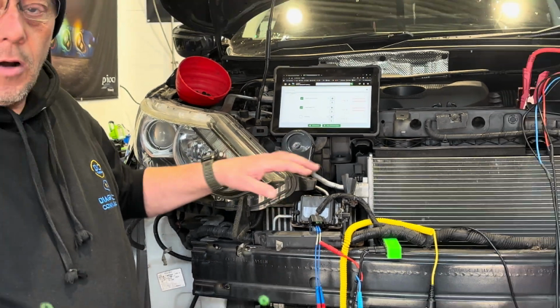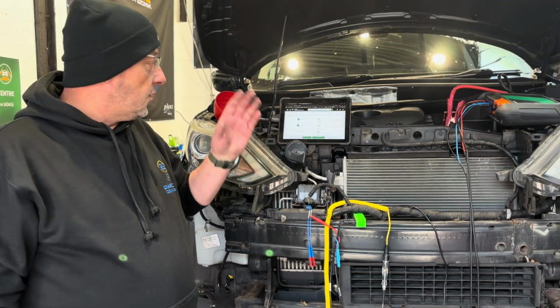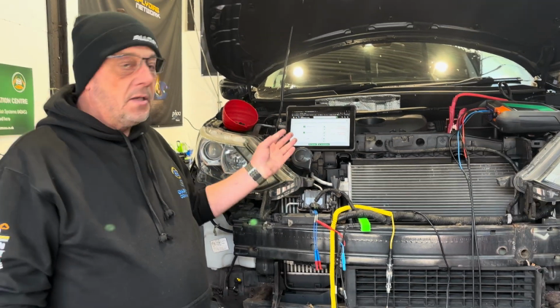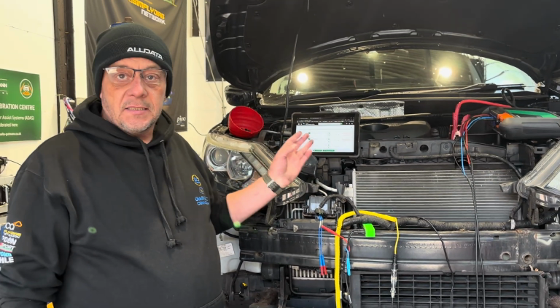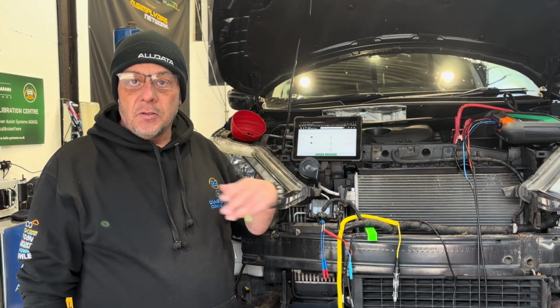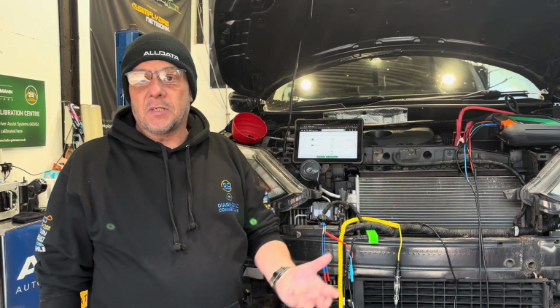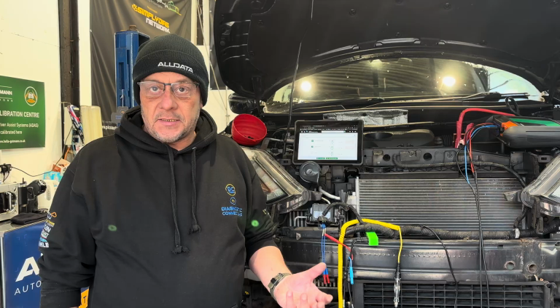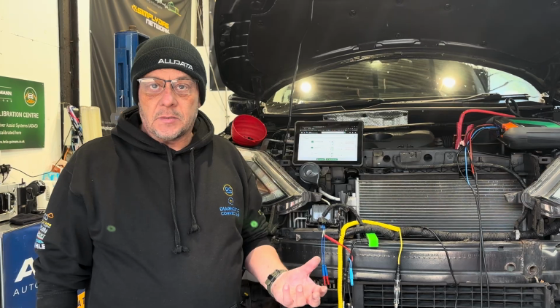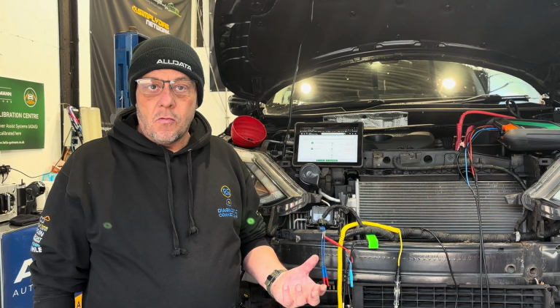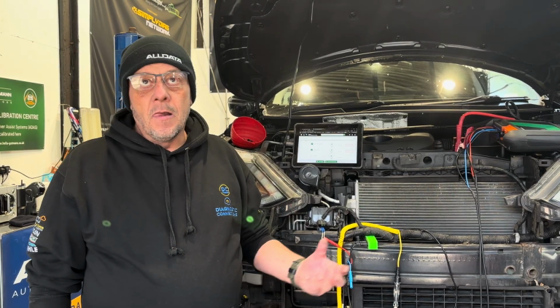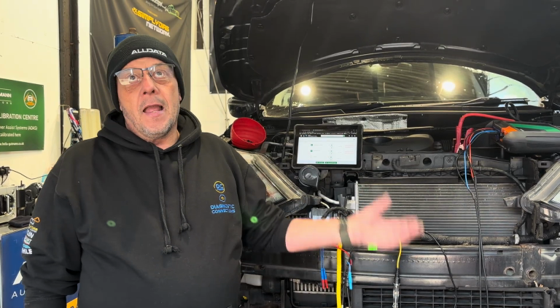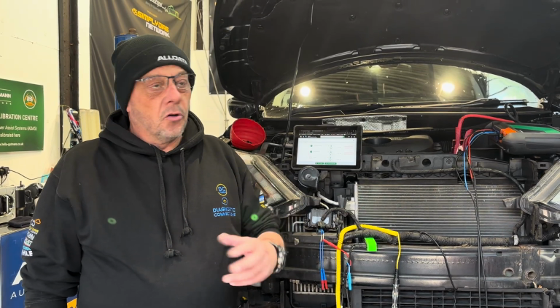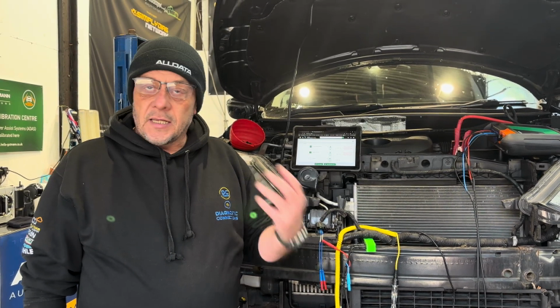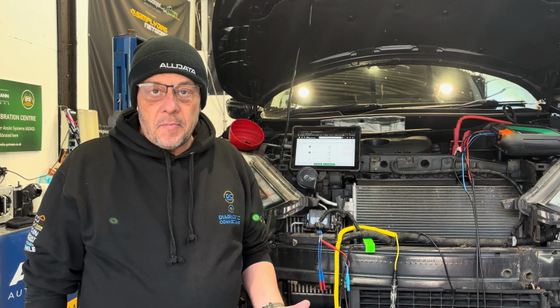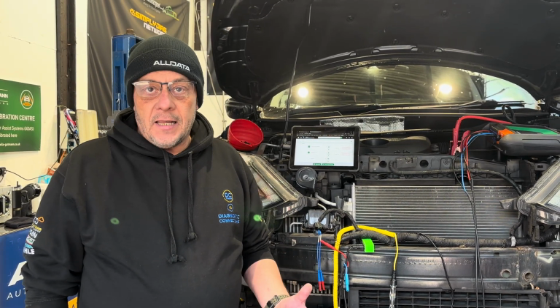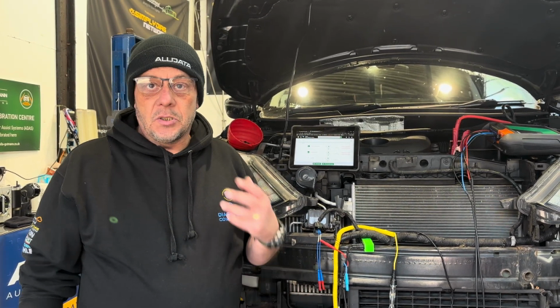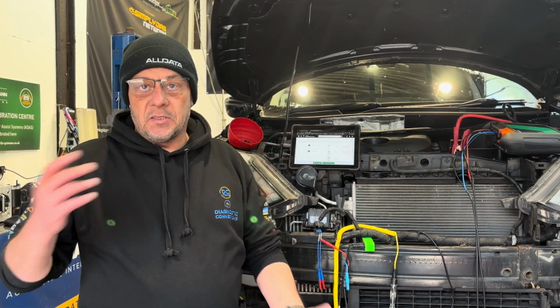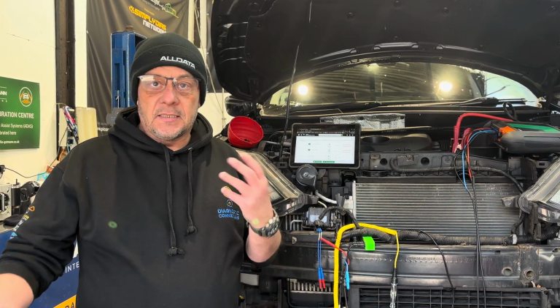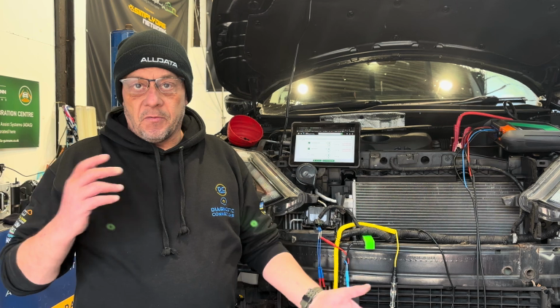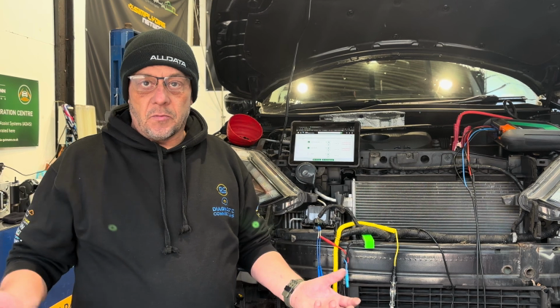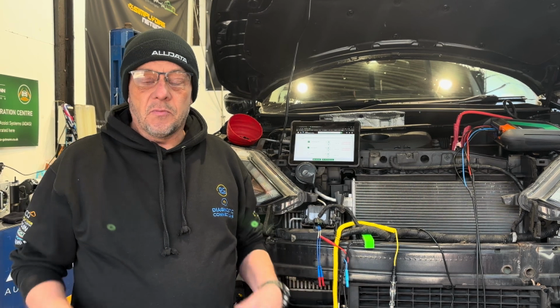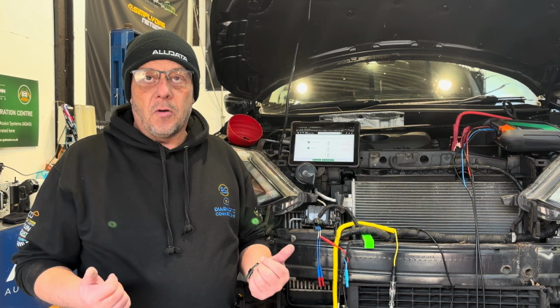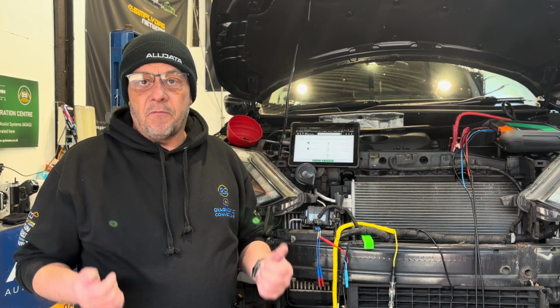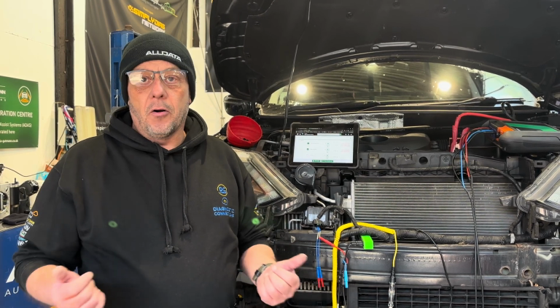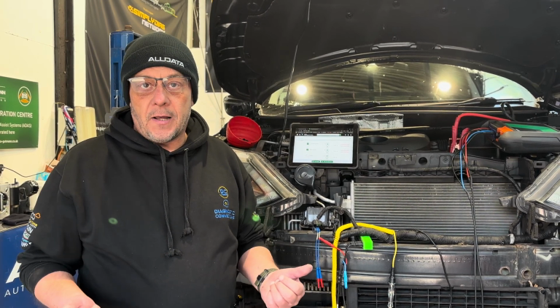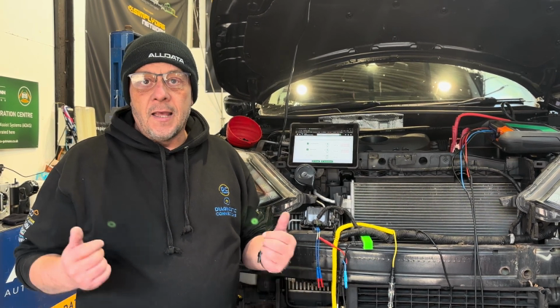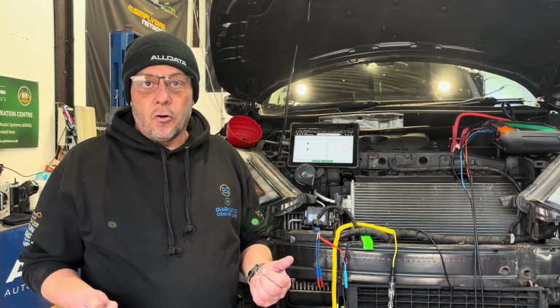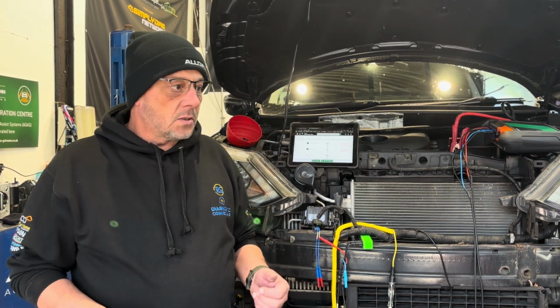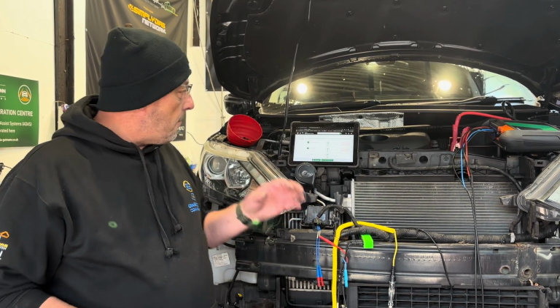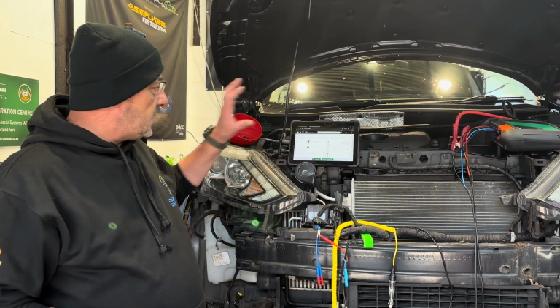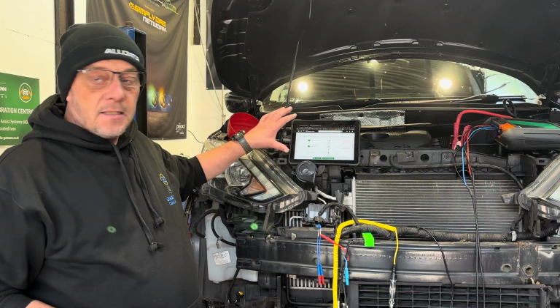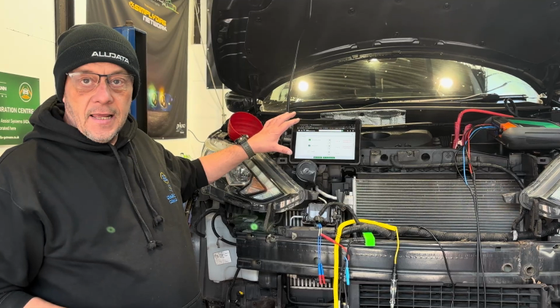The tool we're using today — we used the Bosch KTS in the last video — just to give a bit of variety and show the versatility of different tools. Today we've got another one from our awesome partners Hella Gutmann, so we've got the Megamax X connected.